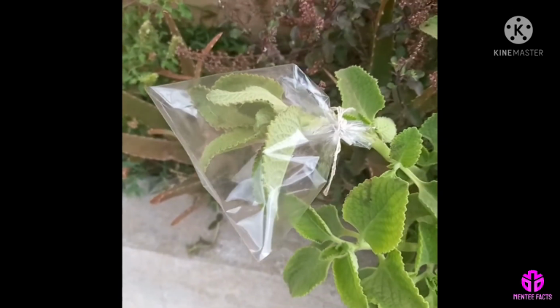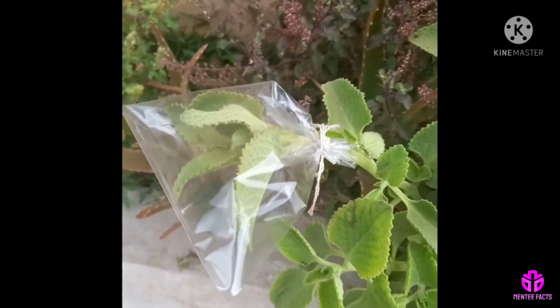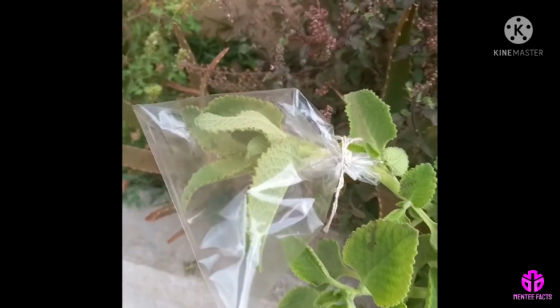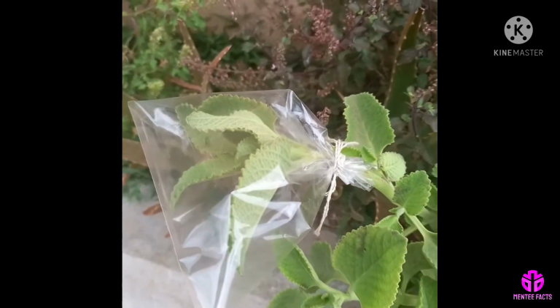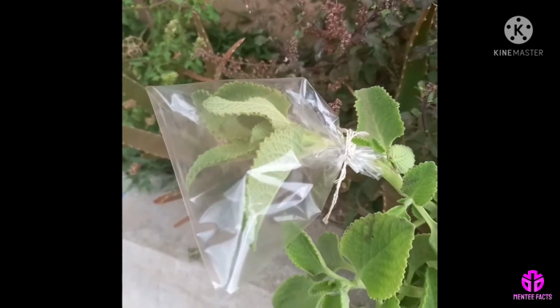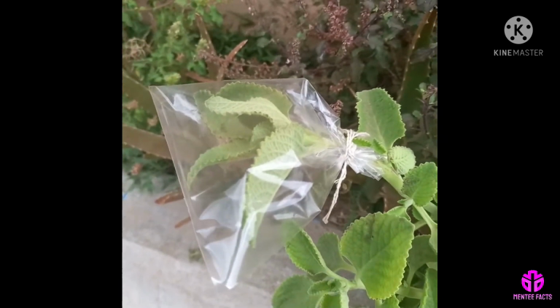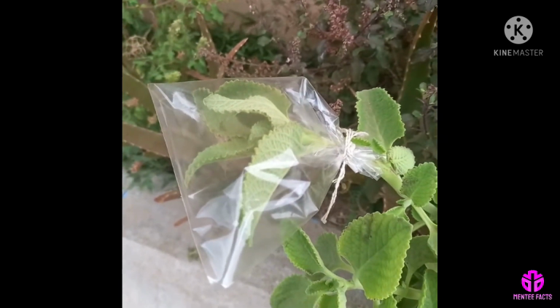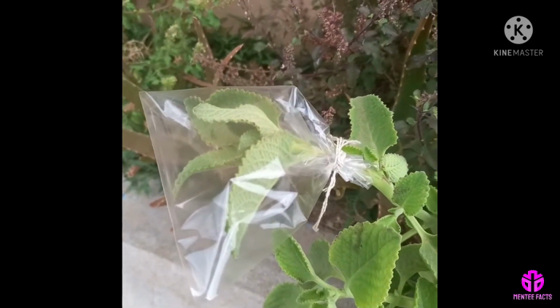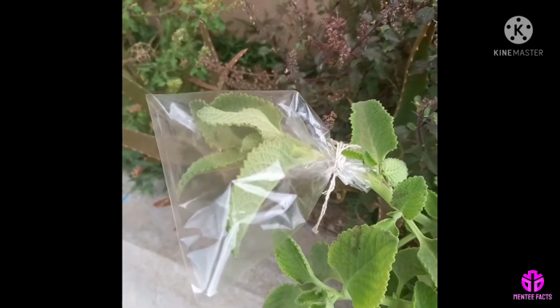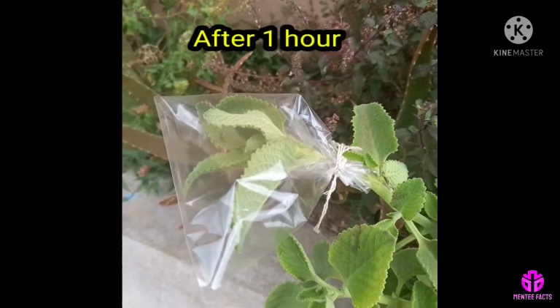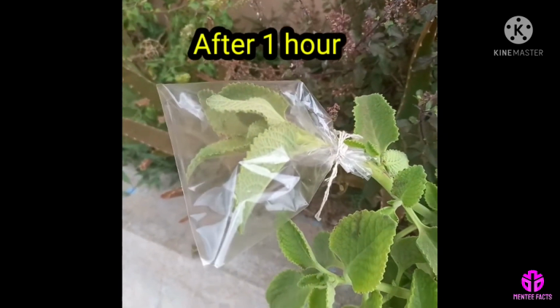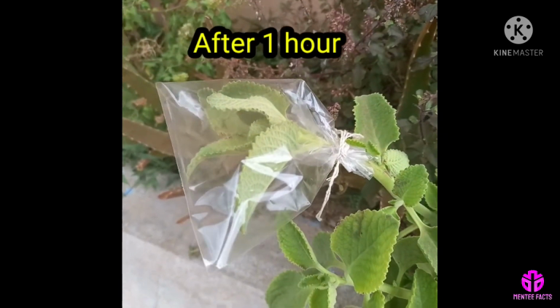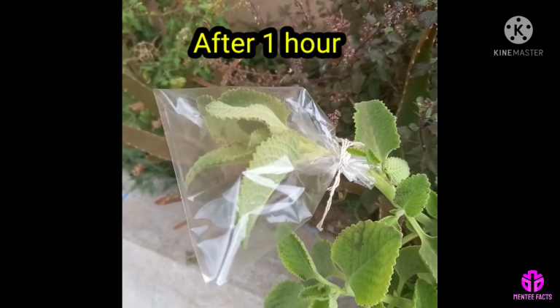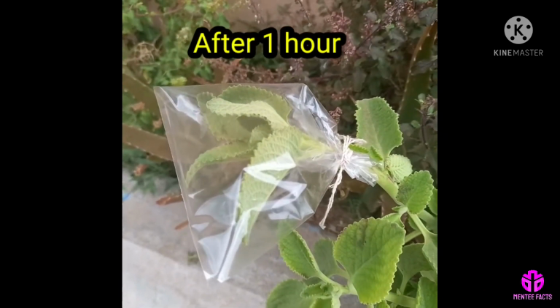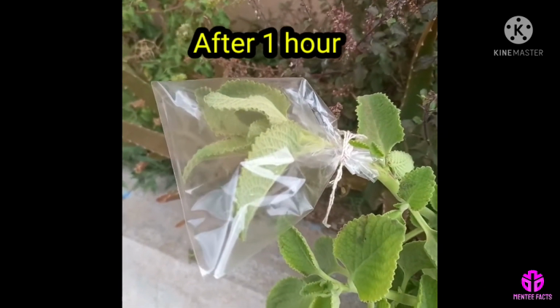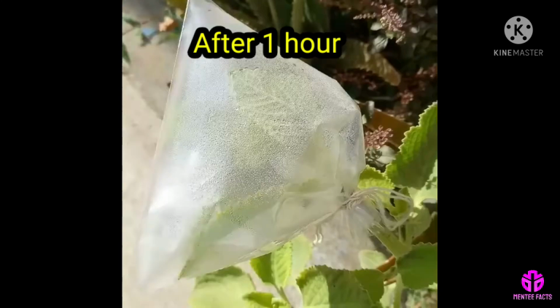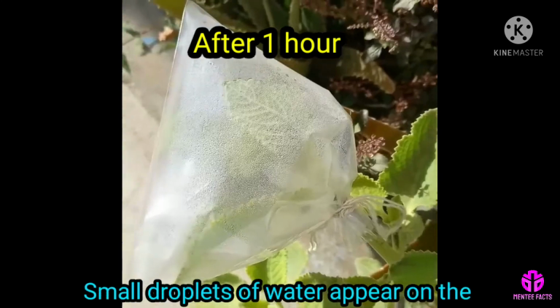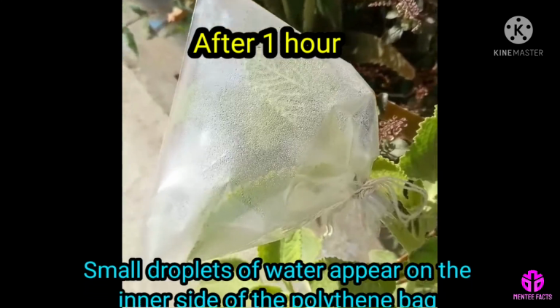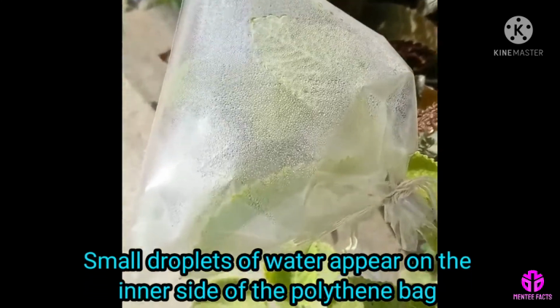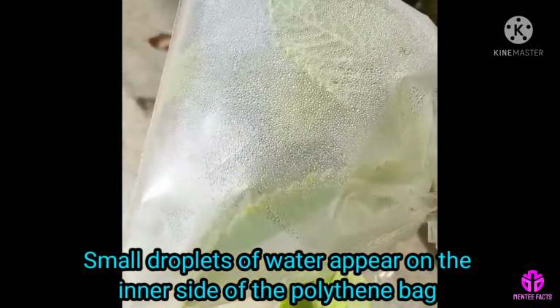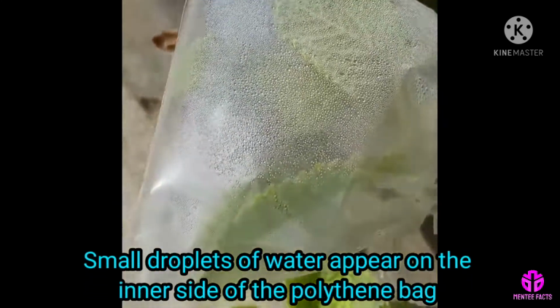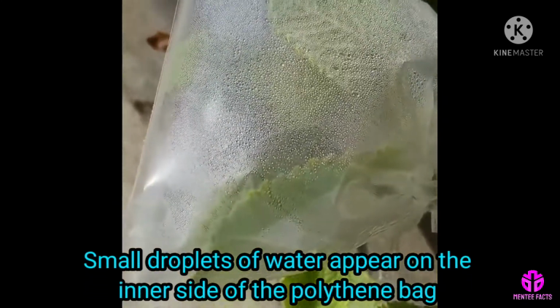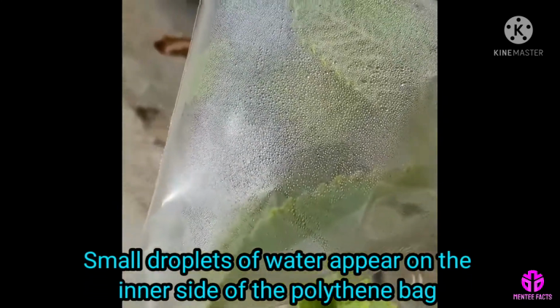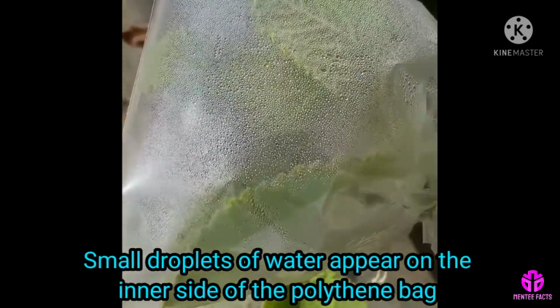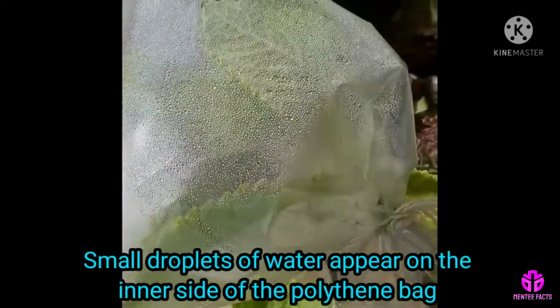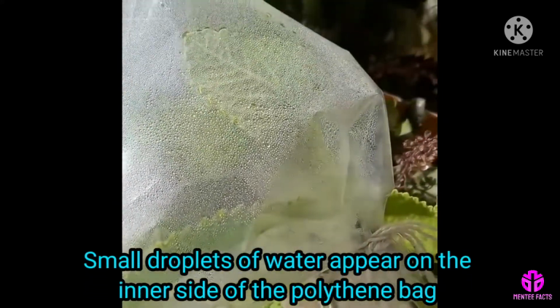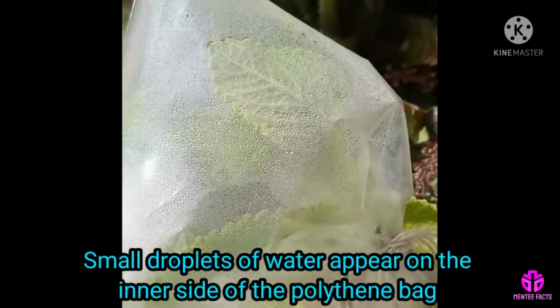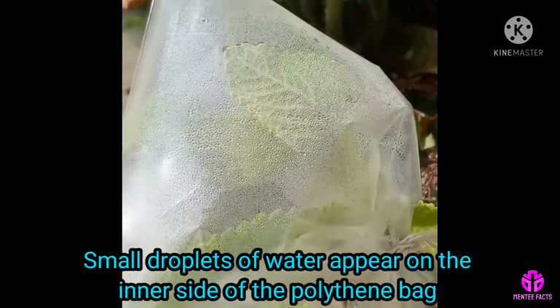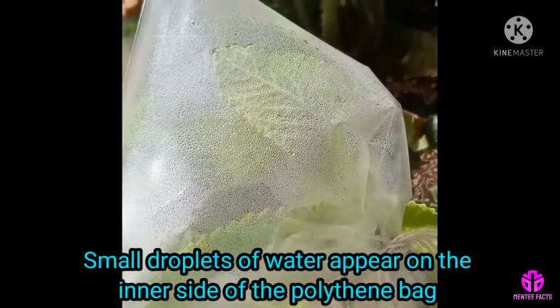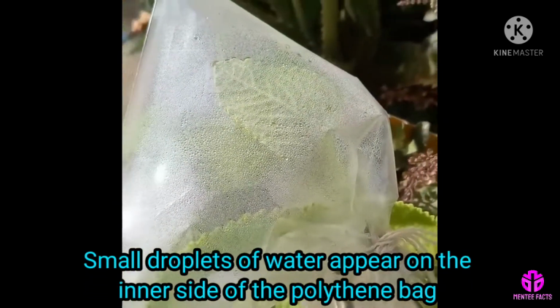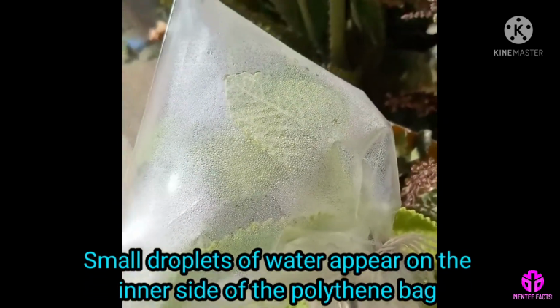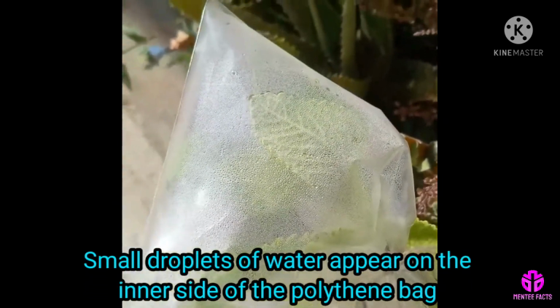Let's wait for one hour. After one hour, small droplets of water appear on the inner side of the polythene bag.